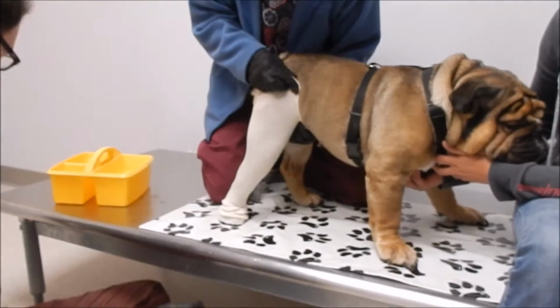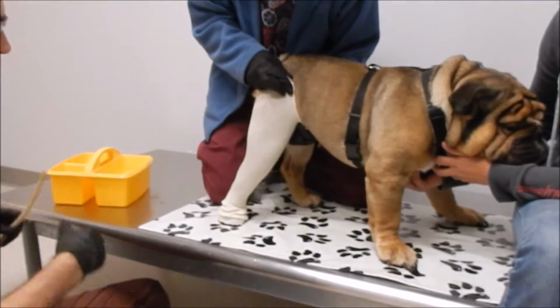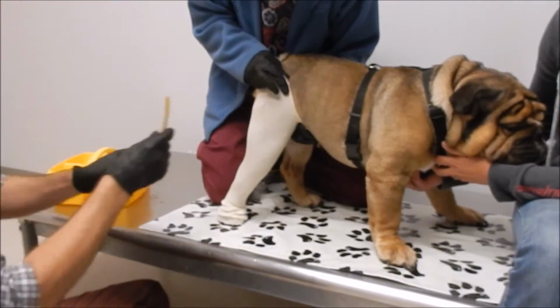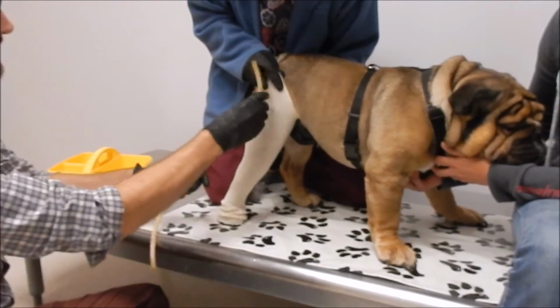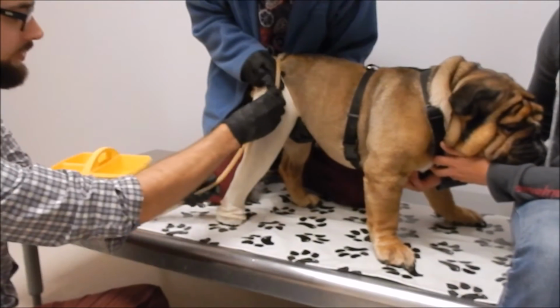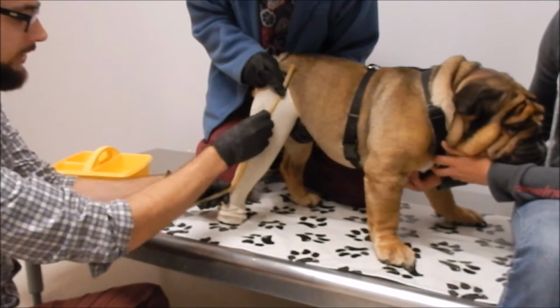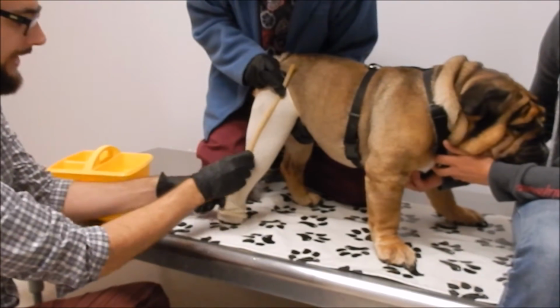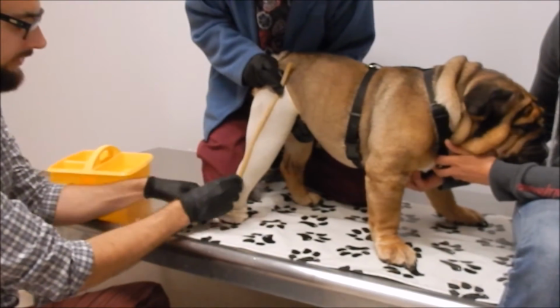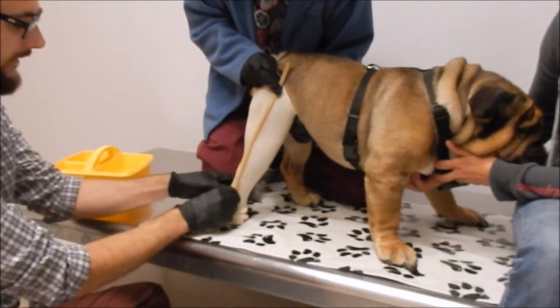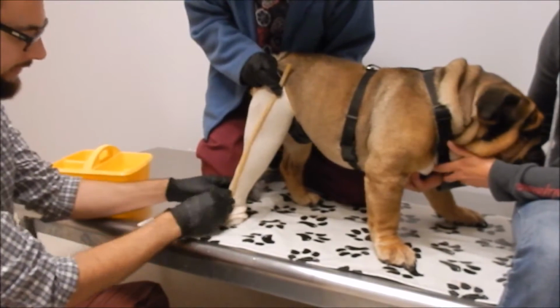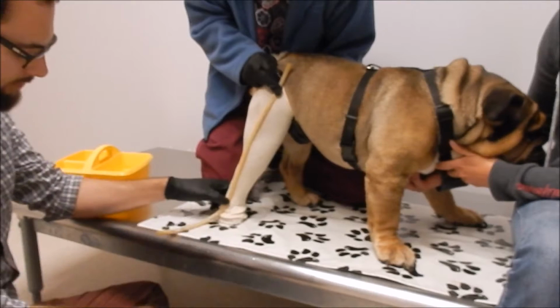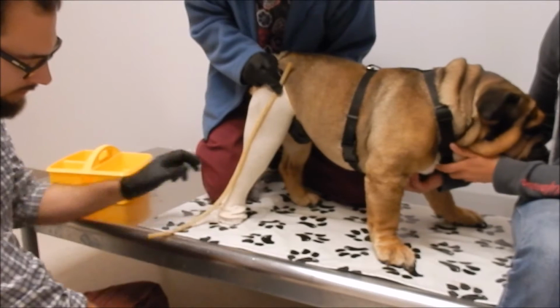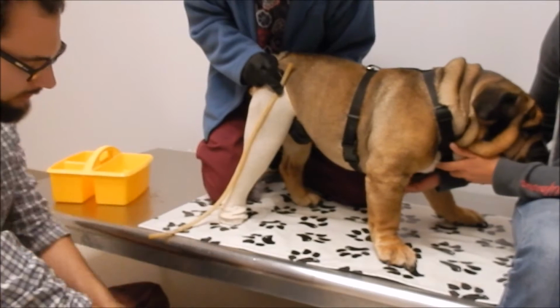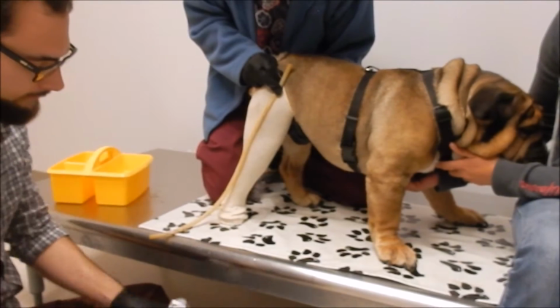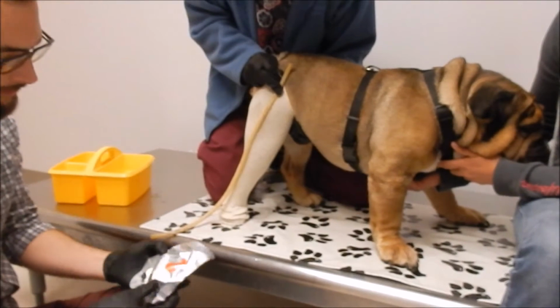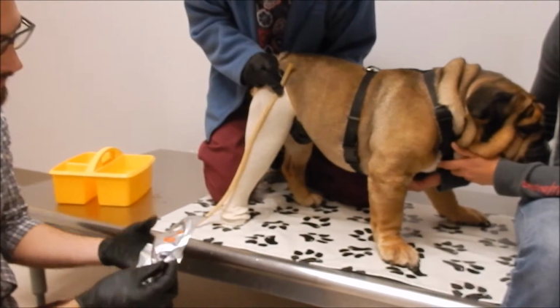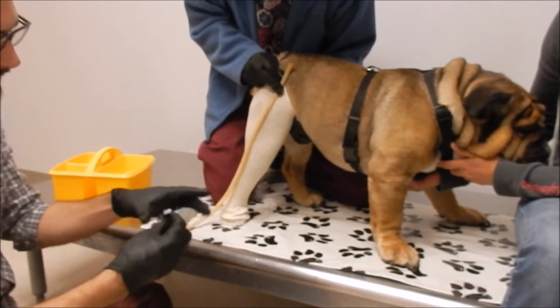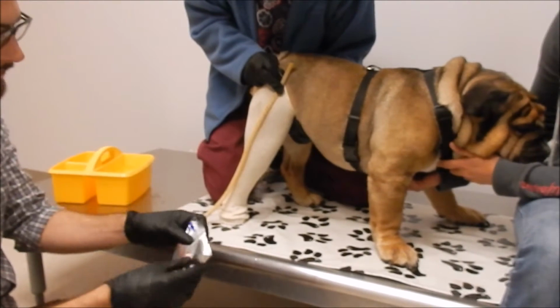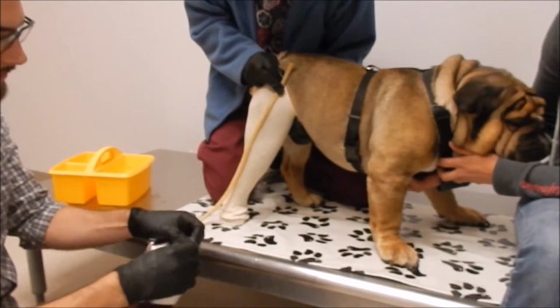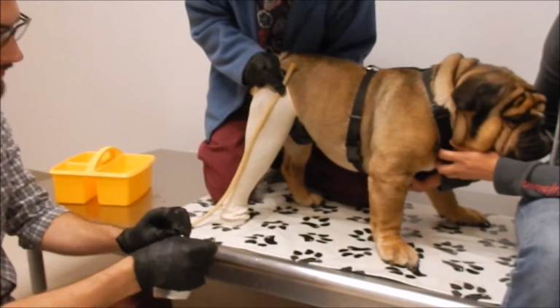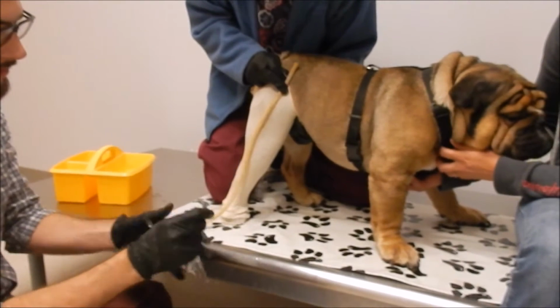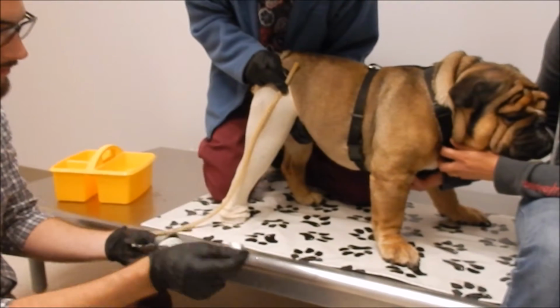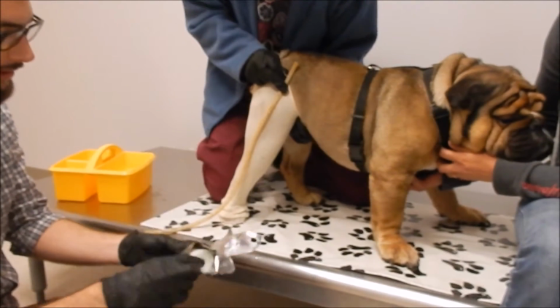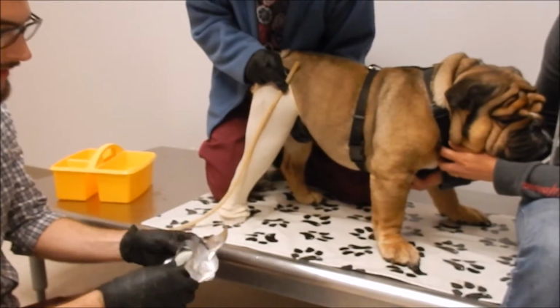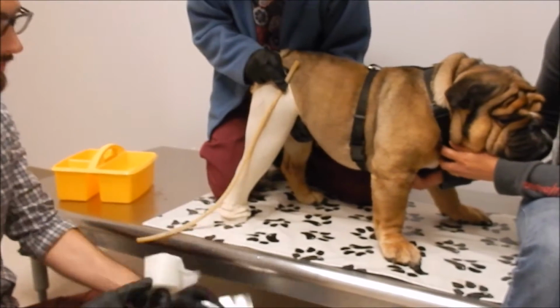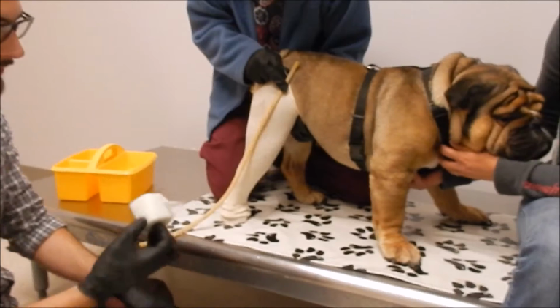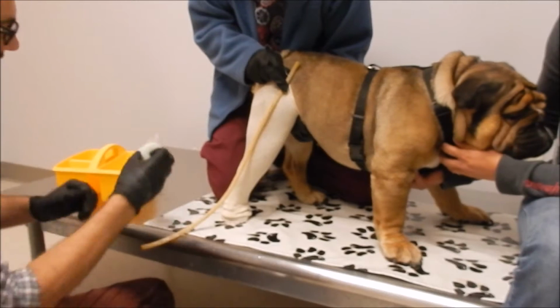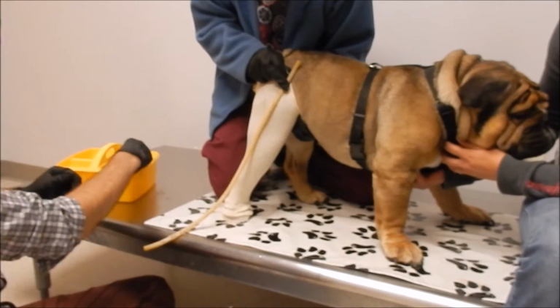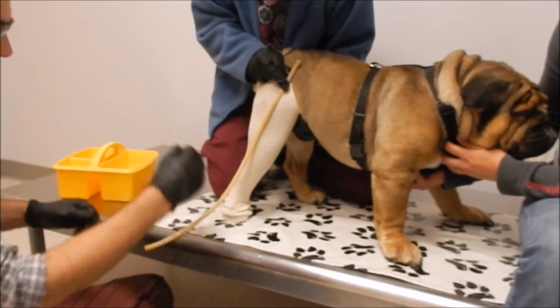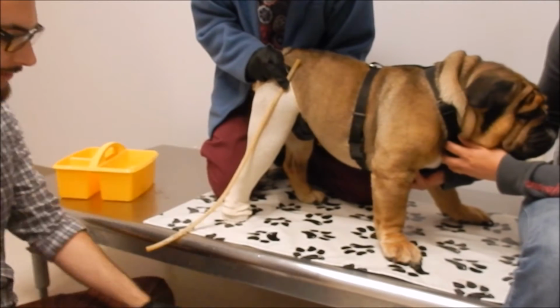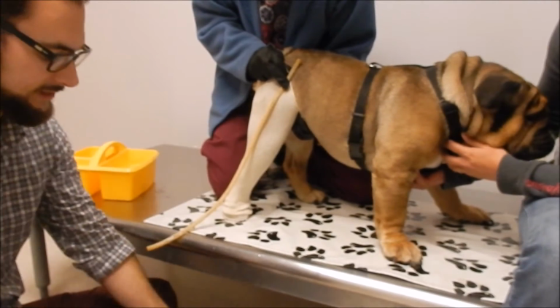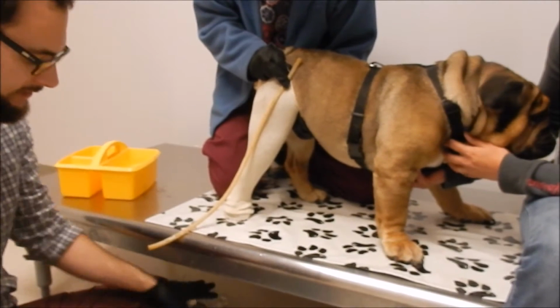We put our surgical tube along the lateral side. Now we're going to put our fiberglass cast tape in the water for about 10 seconds.